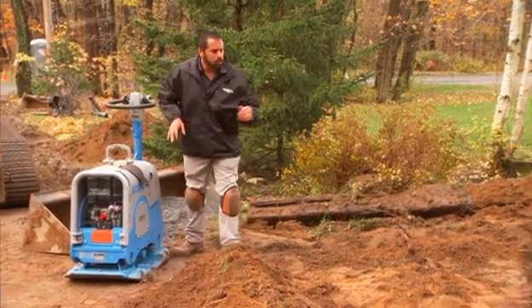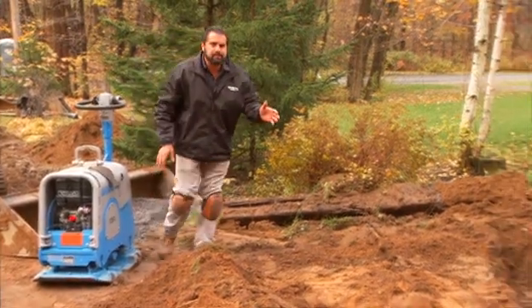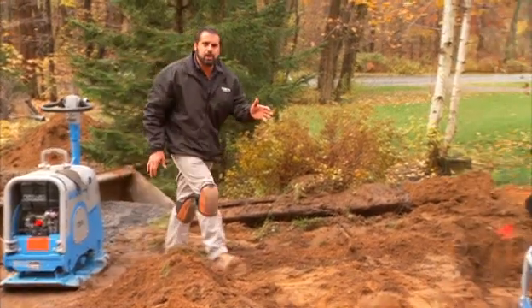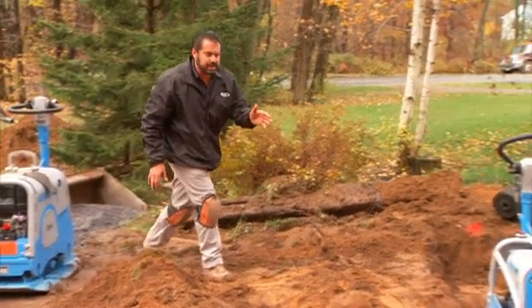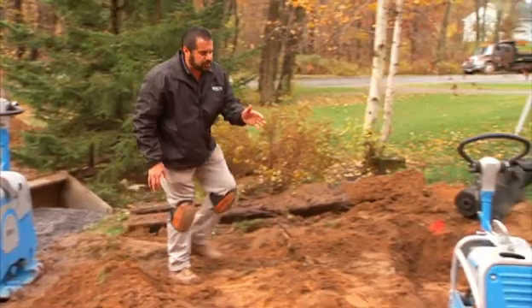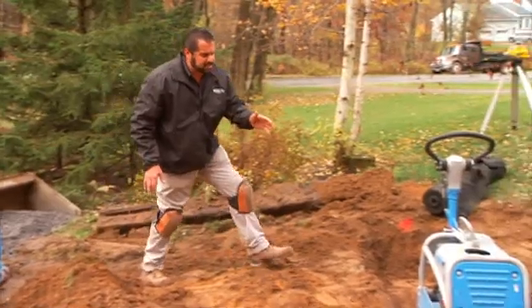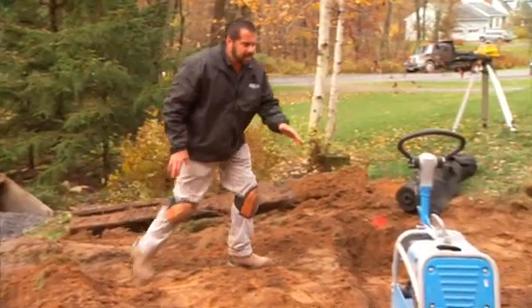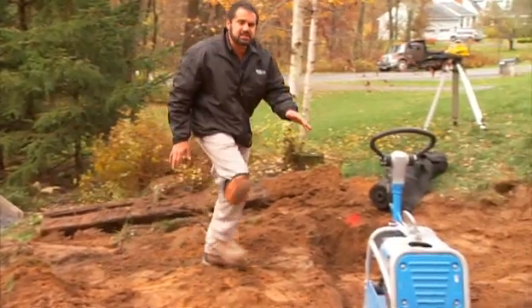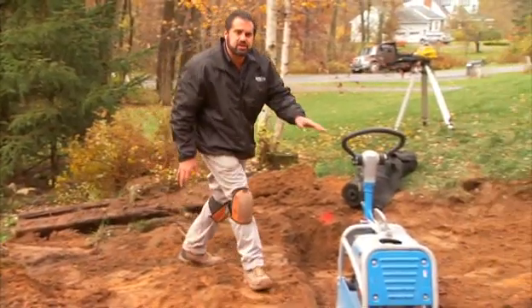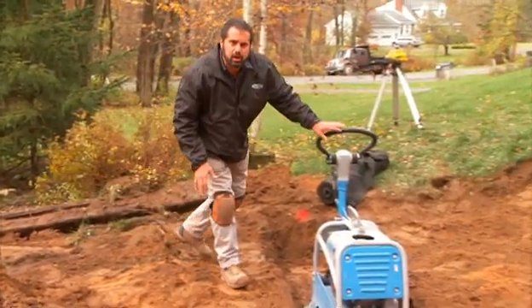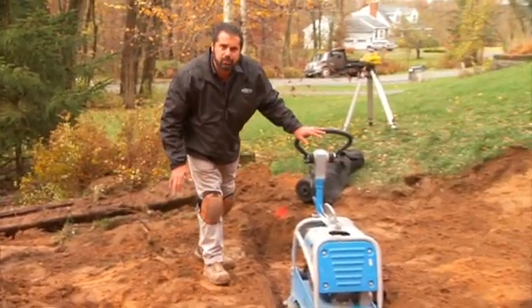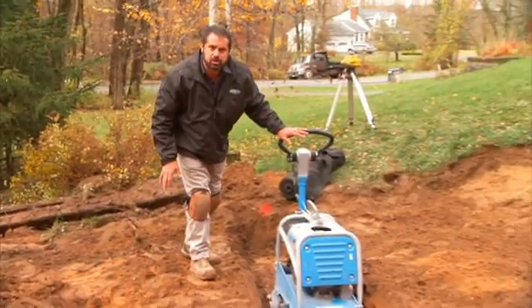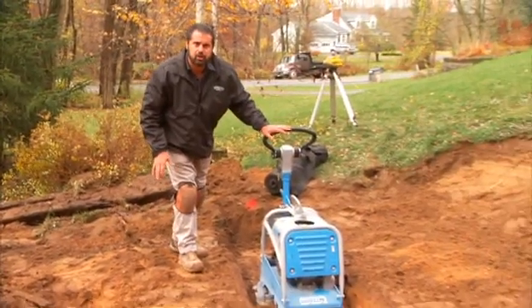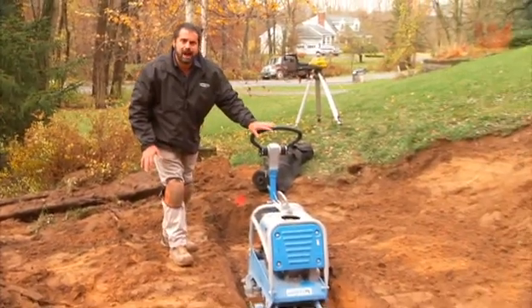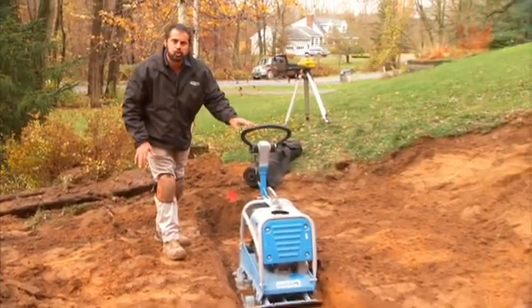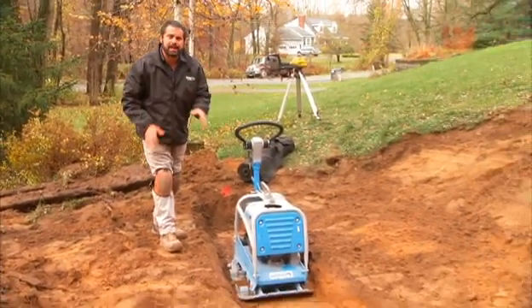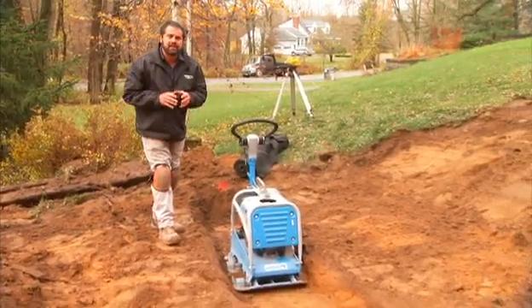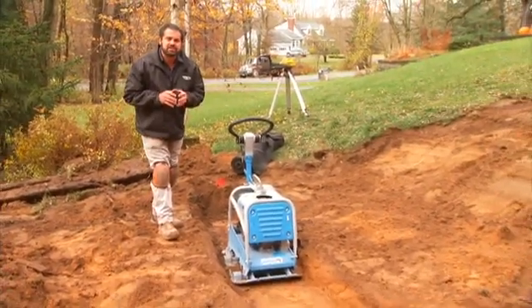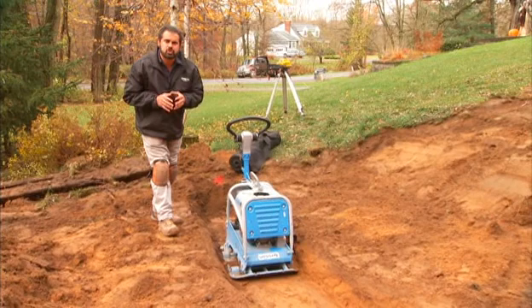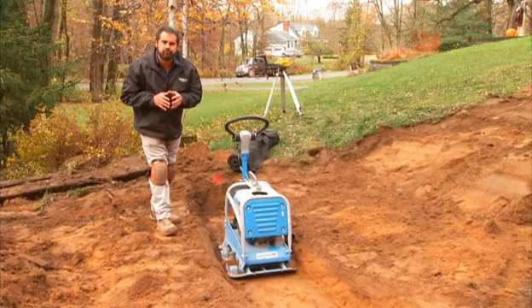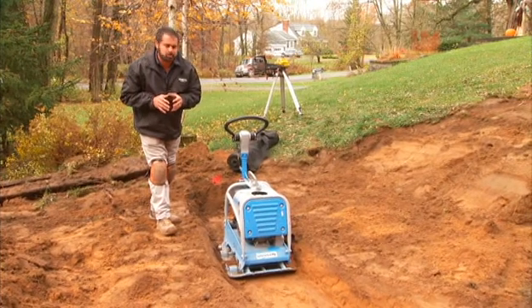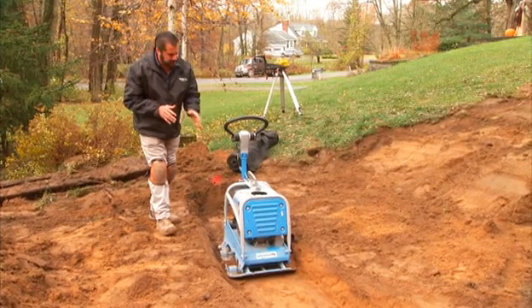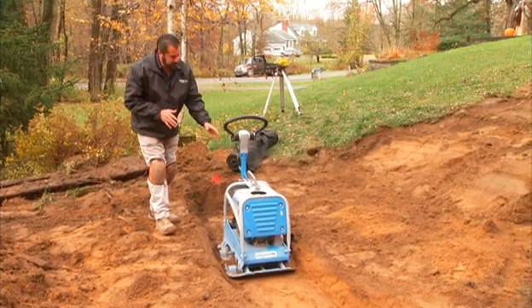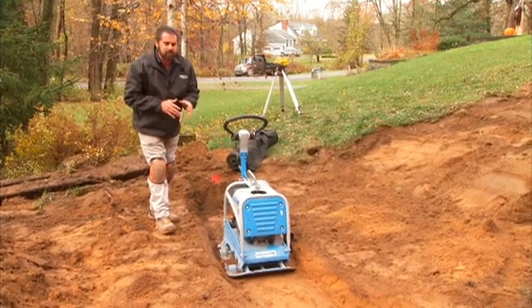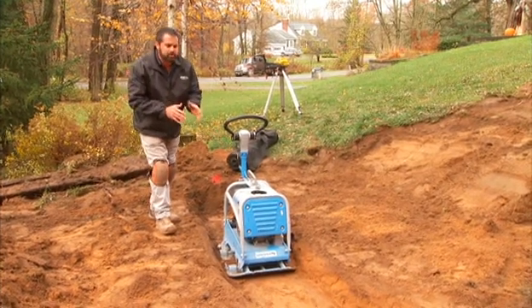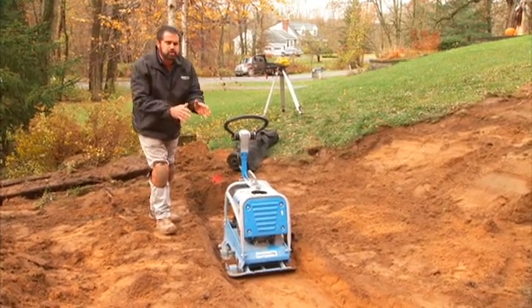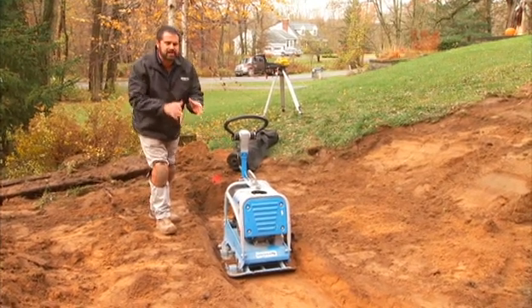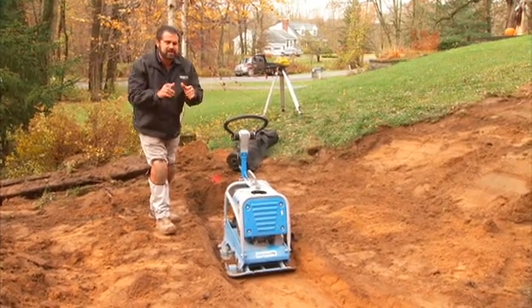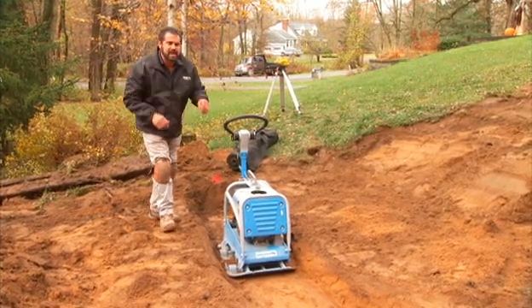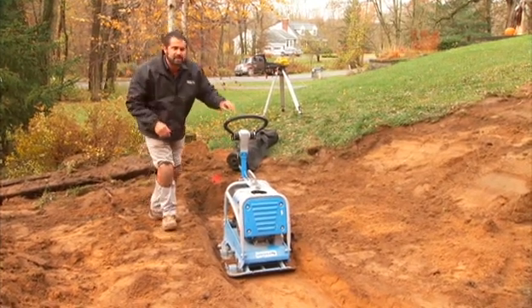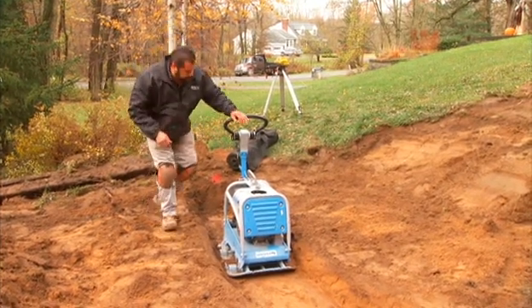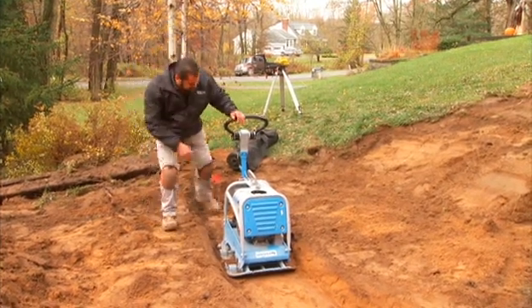What I'm going to be using in its place is a 7,200-pound reversible vibratory plate — that's a centrifugal force rating. Being reversible in a trench like this saves me a lot of productivity.